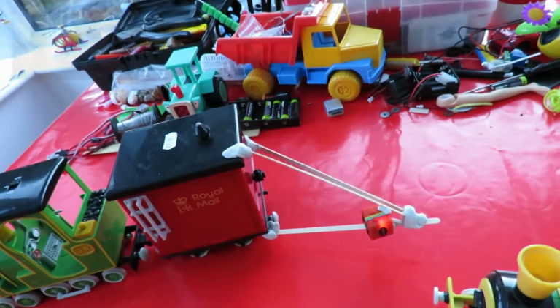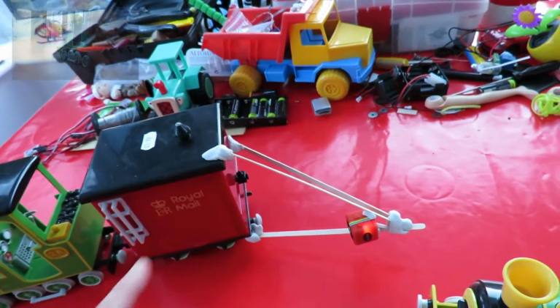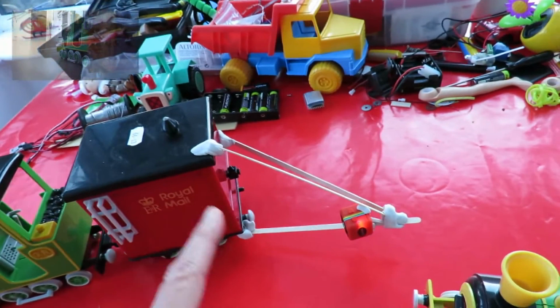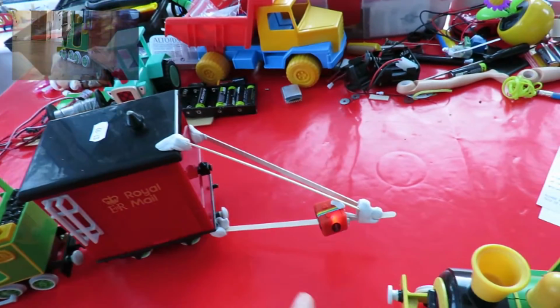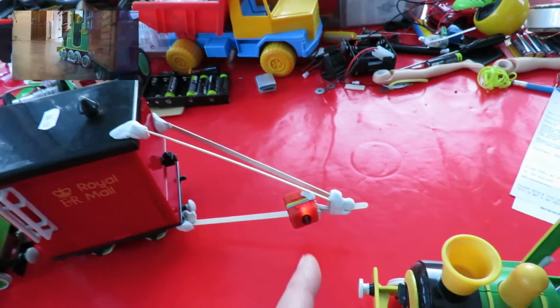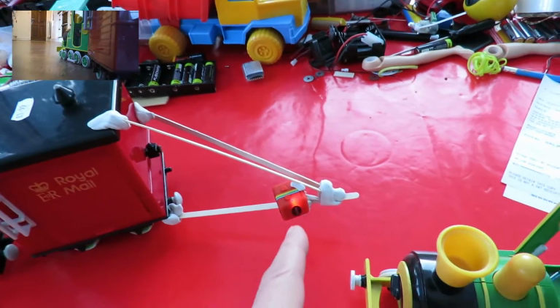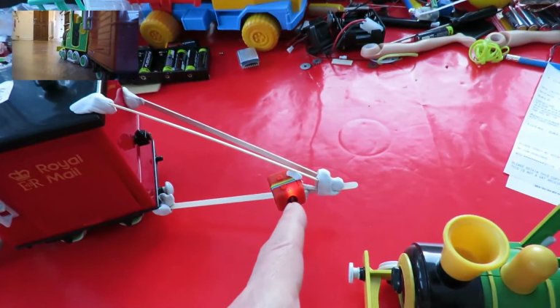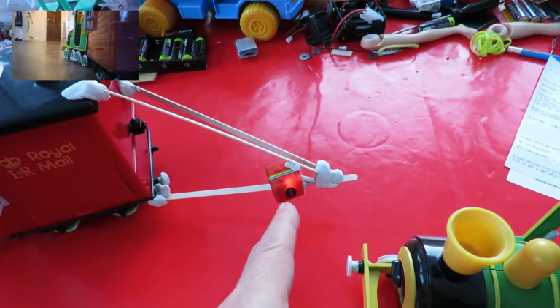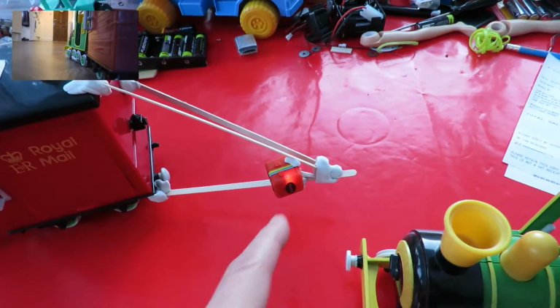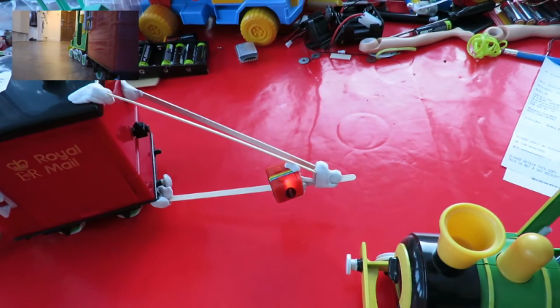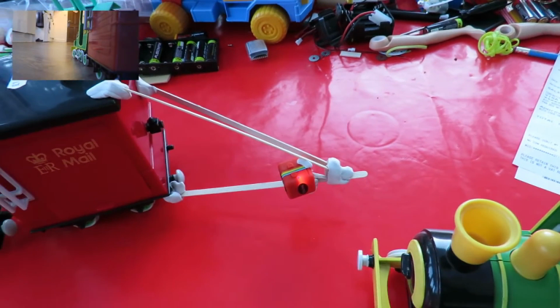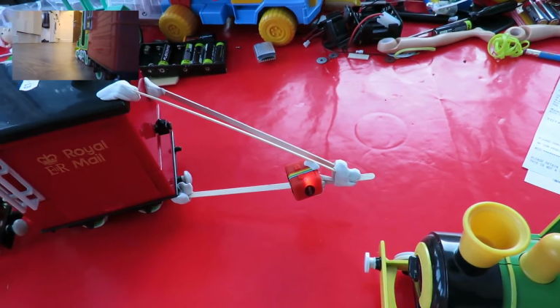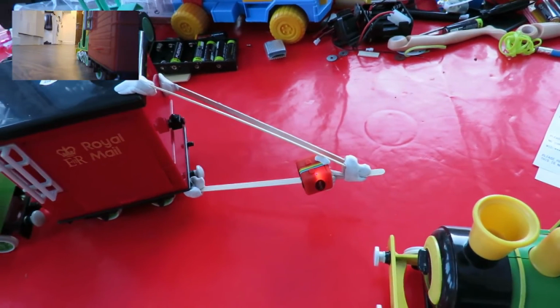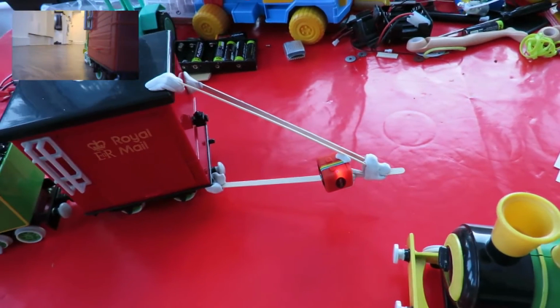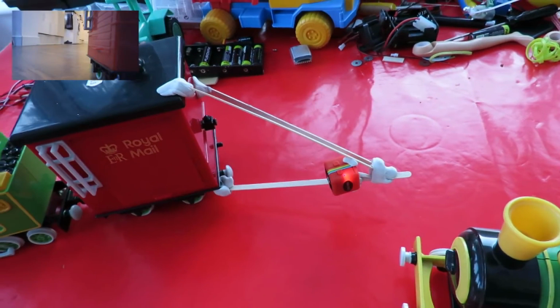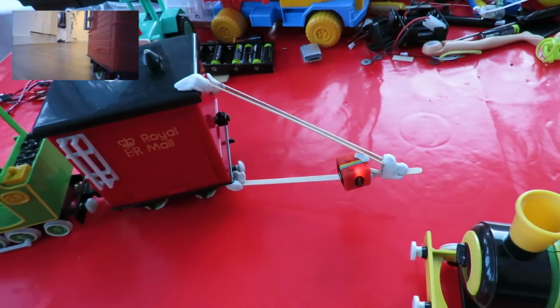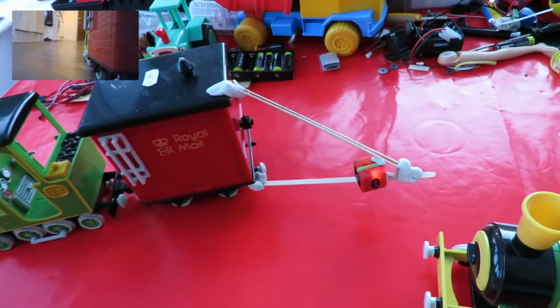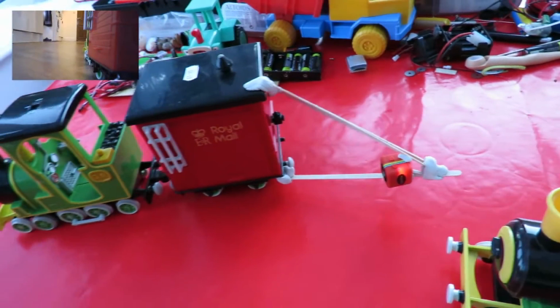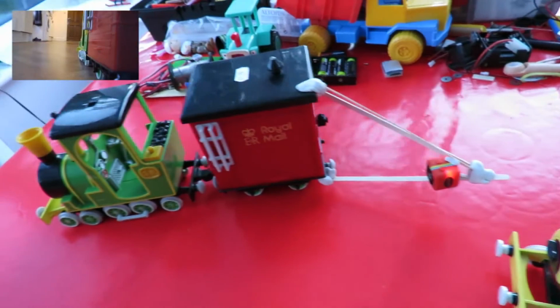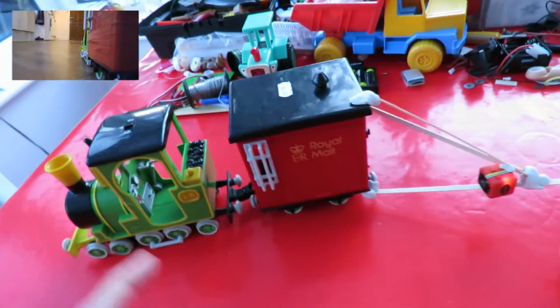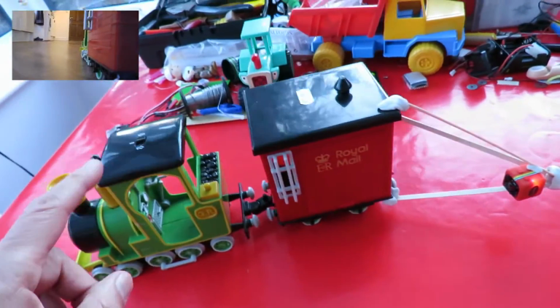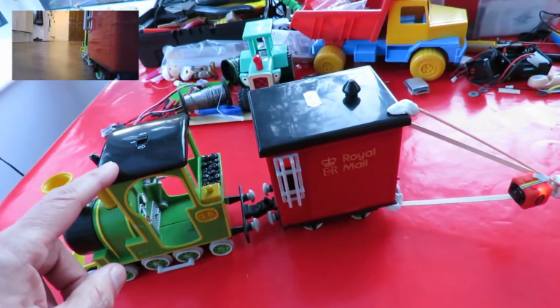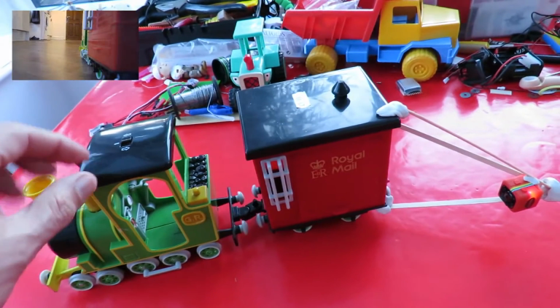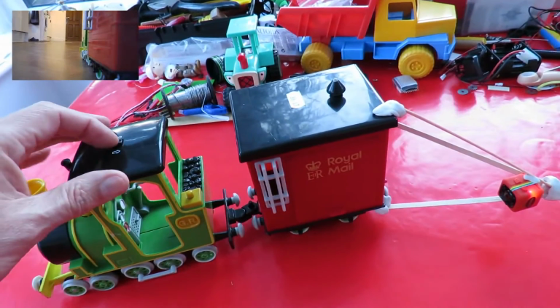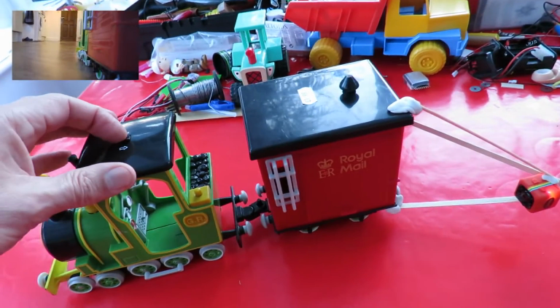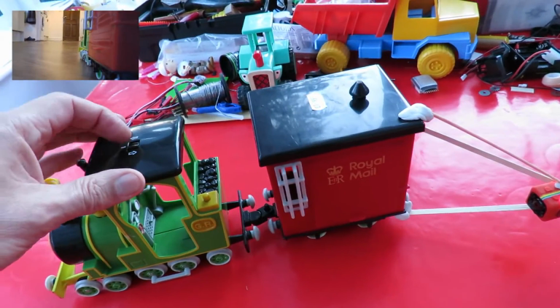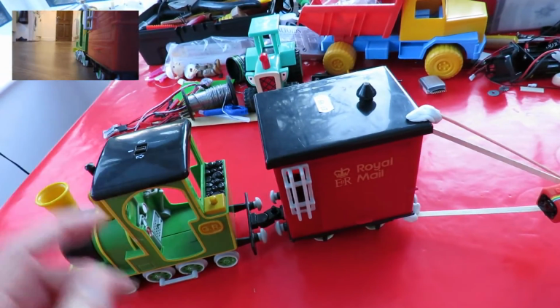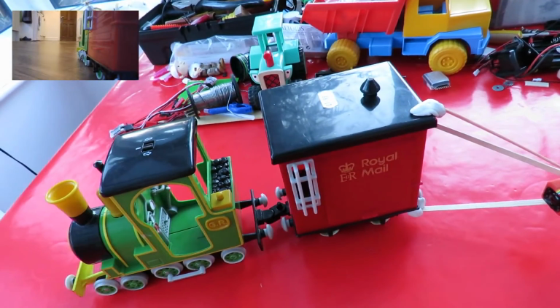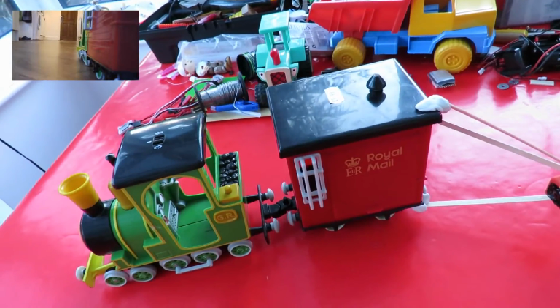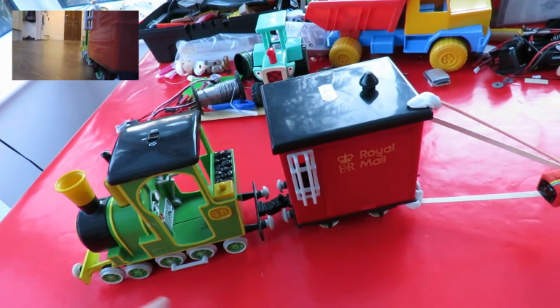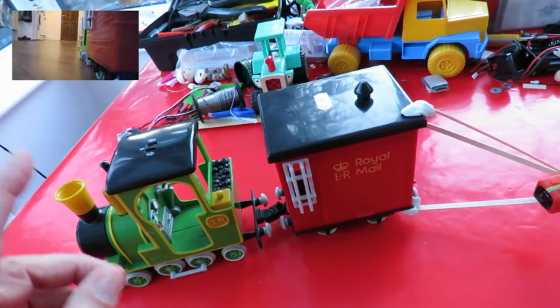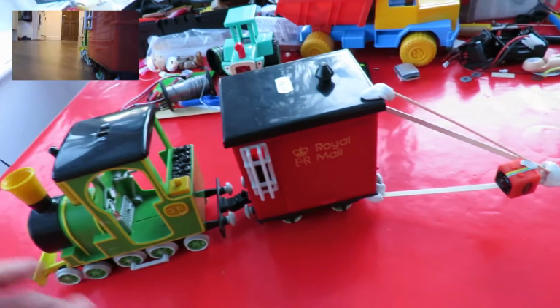I've just stuck a temporary bracket on the back so I can put a little camera on it so we can film it going up and down. This is the proper powered one — electric powered.